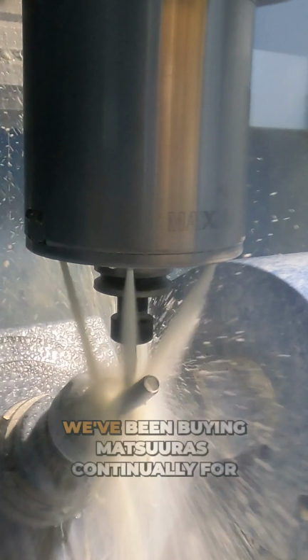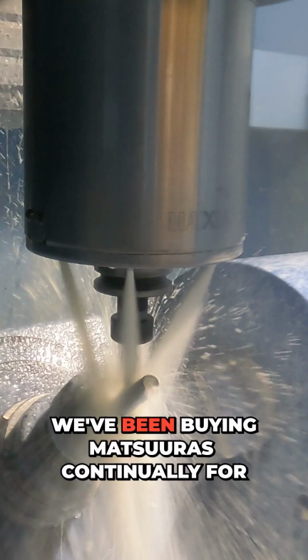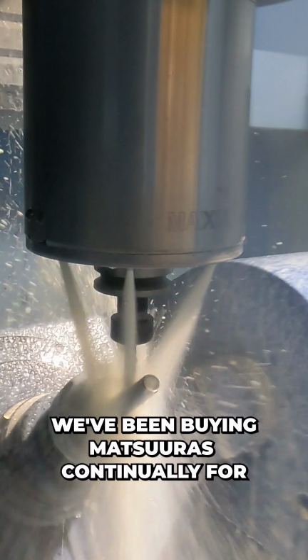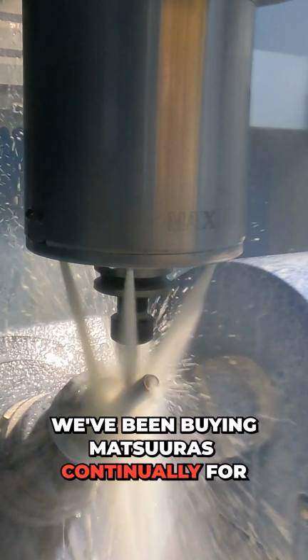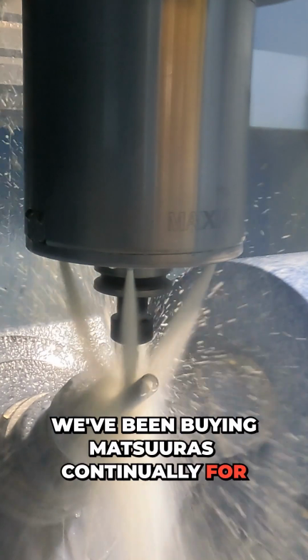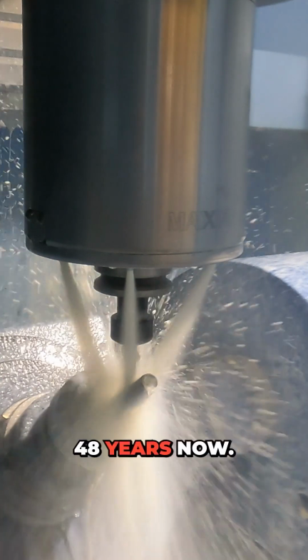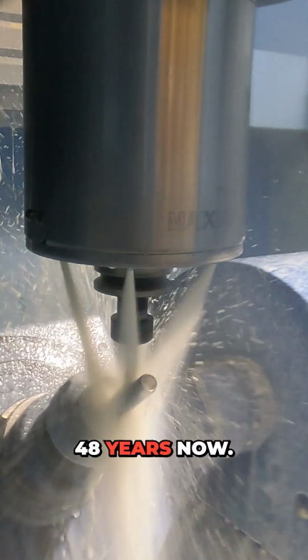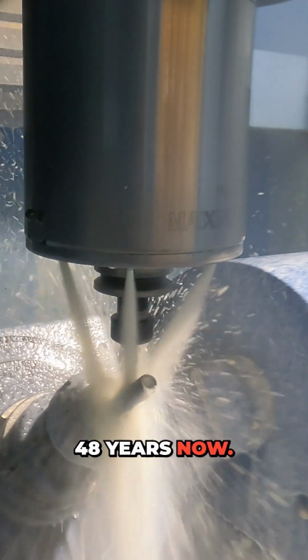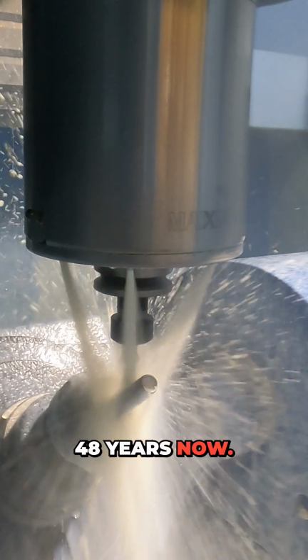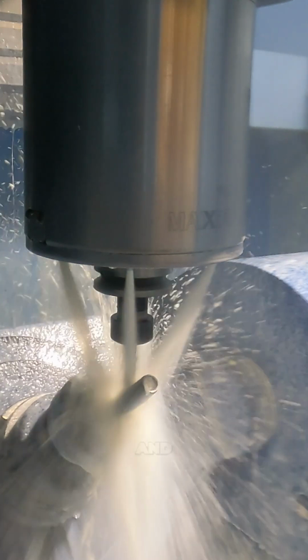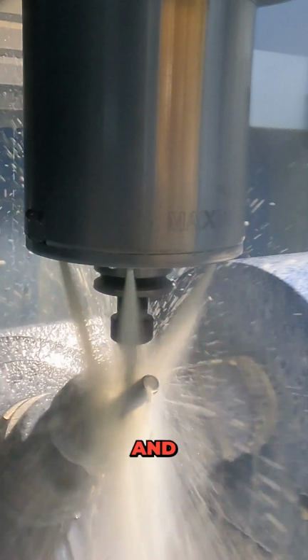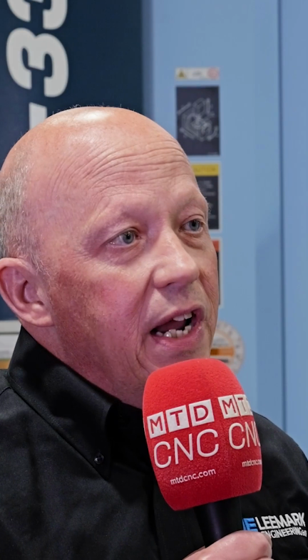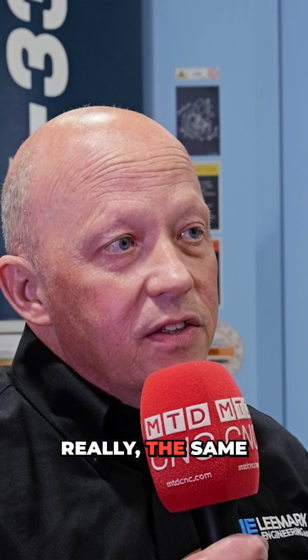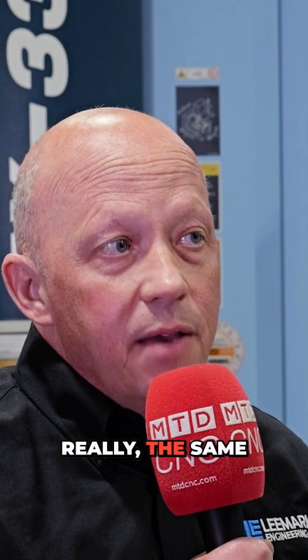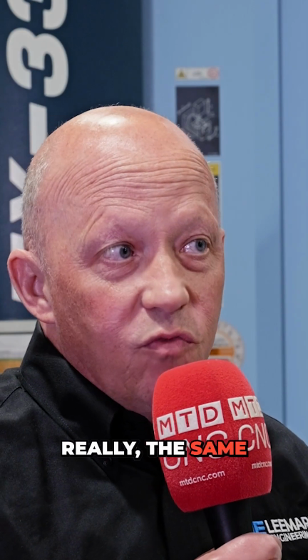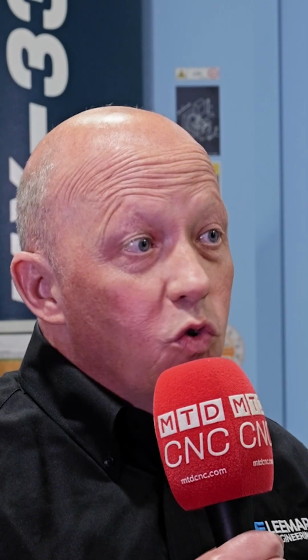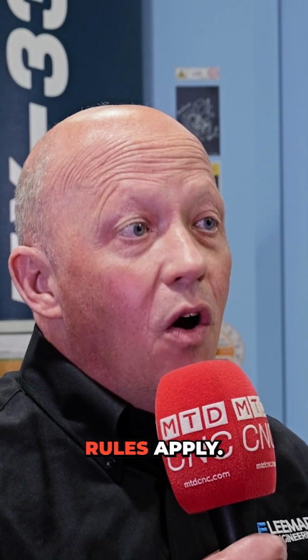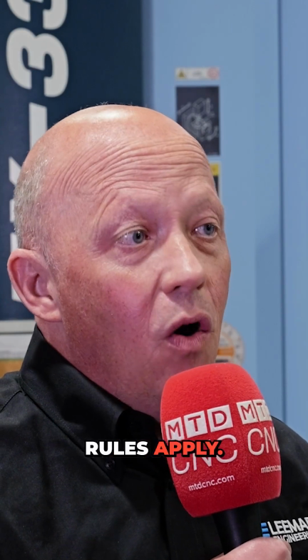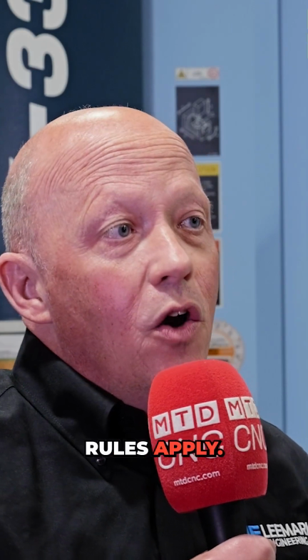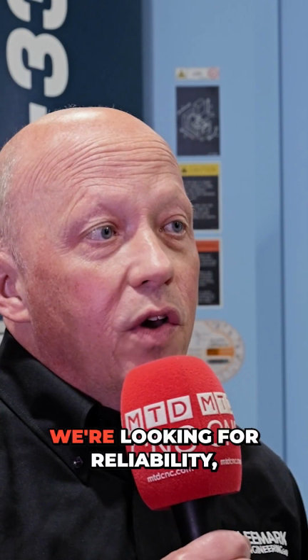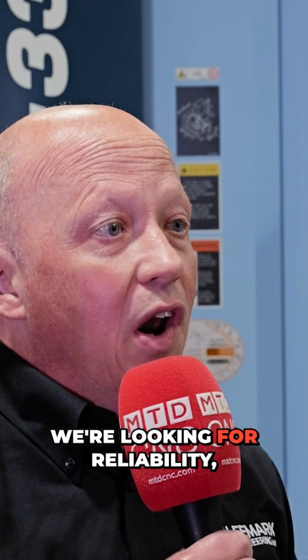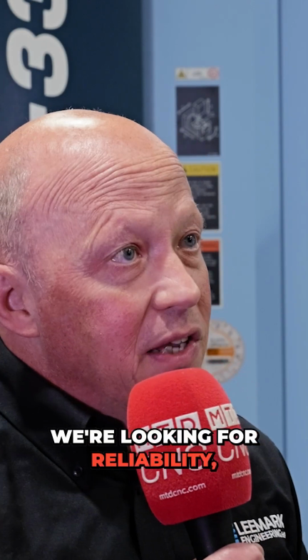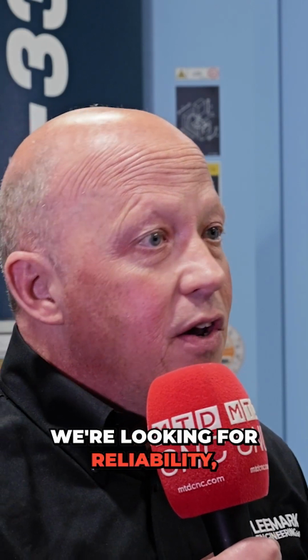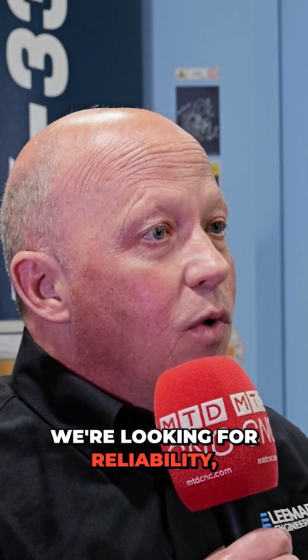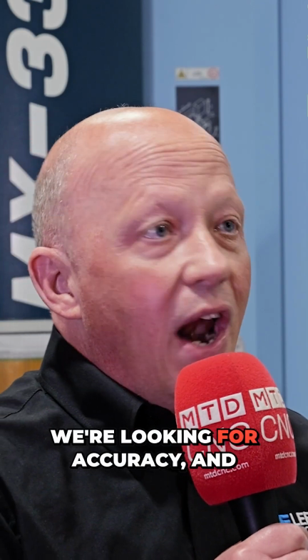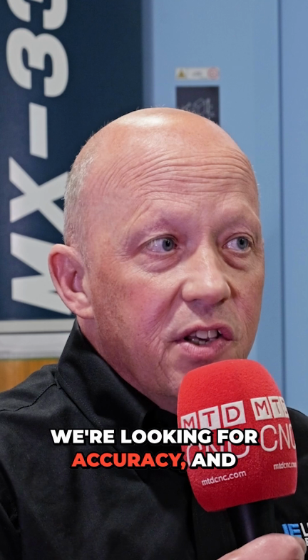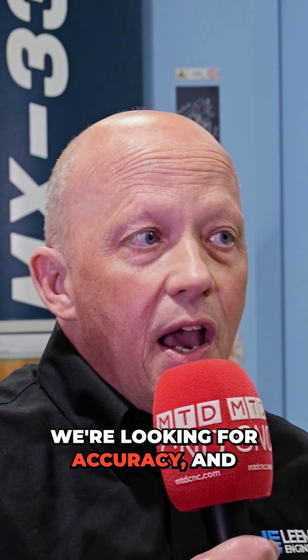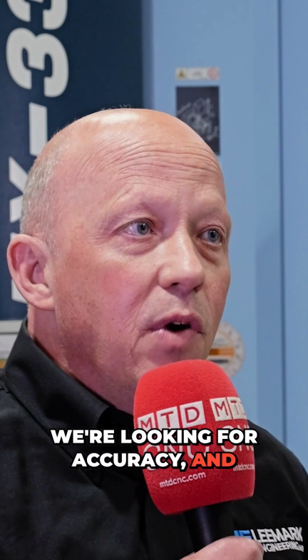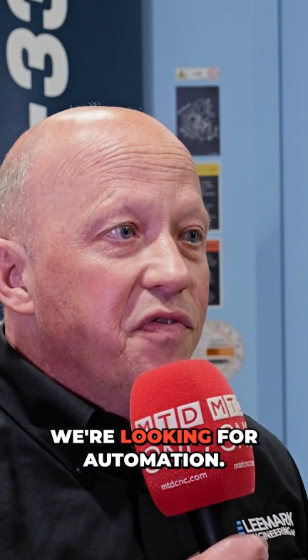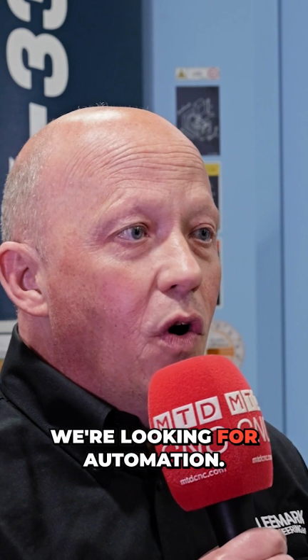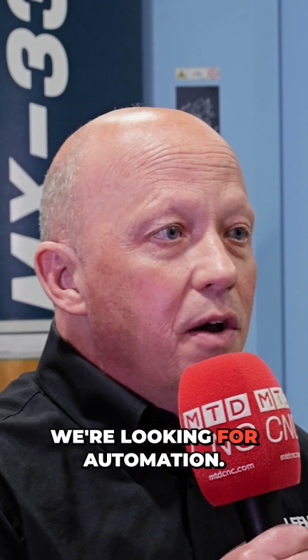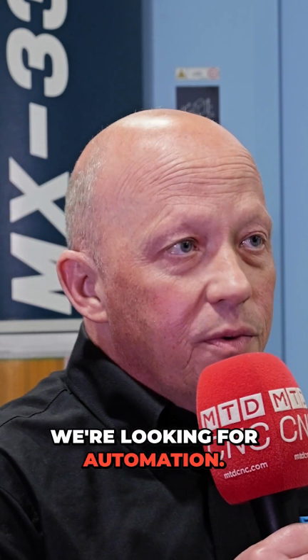We've been buying Matsuras continually for 48 years now, and really the same rules apply. We're looking for reliability, we're looking for accuracy, and we're looking for automation.